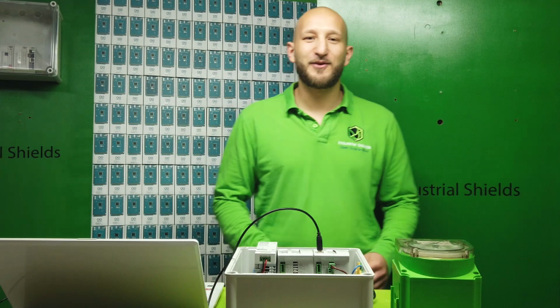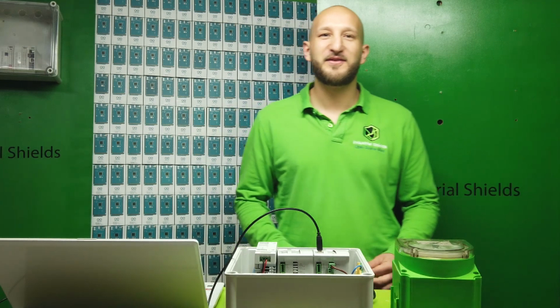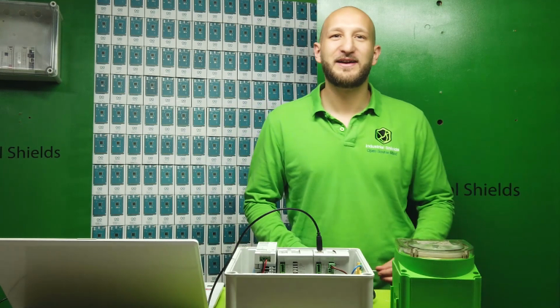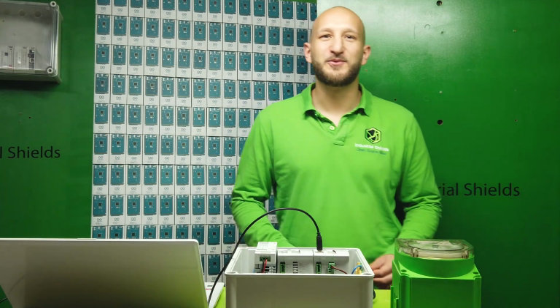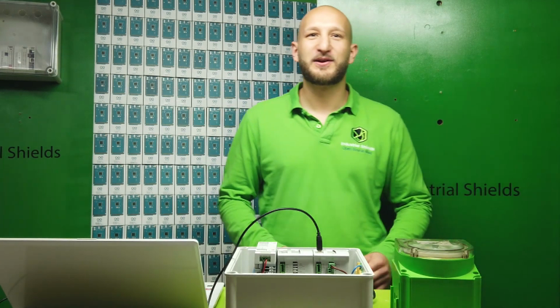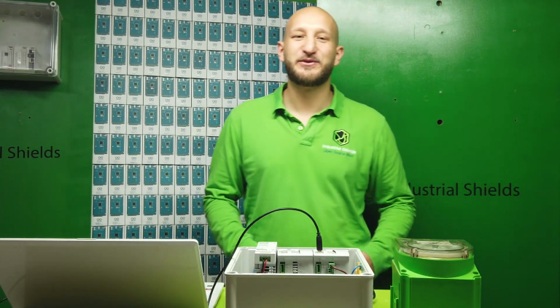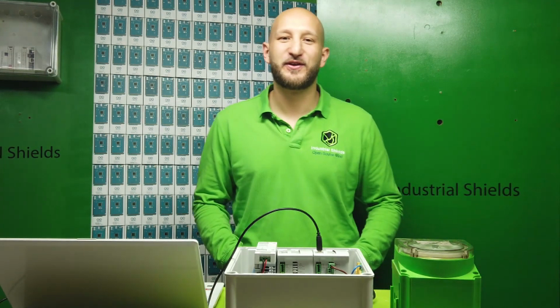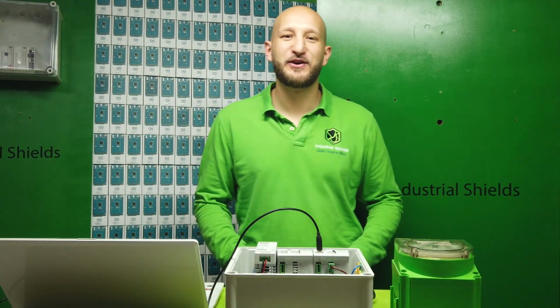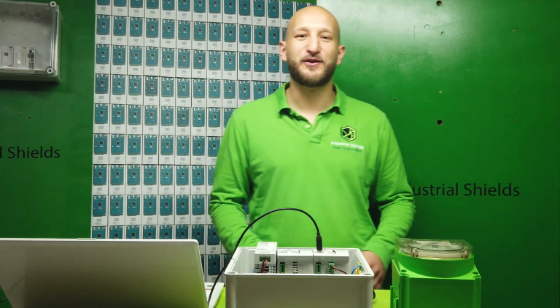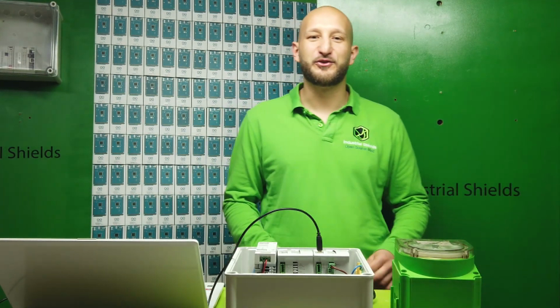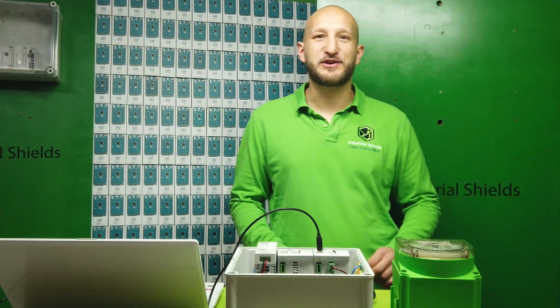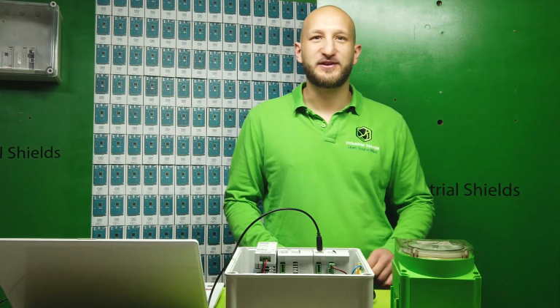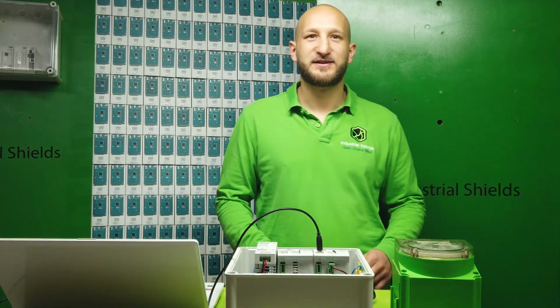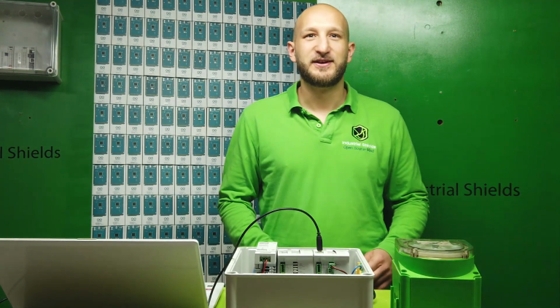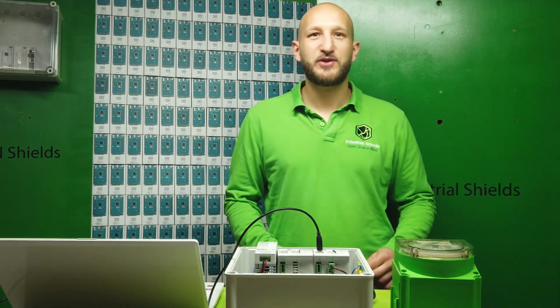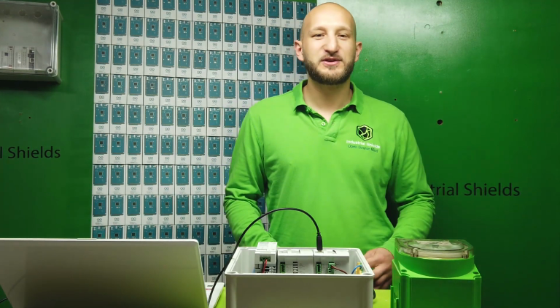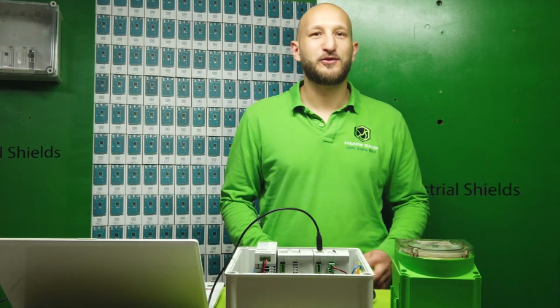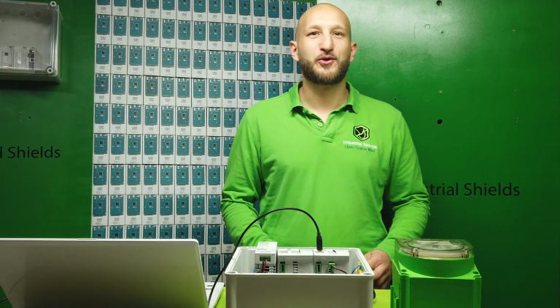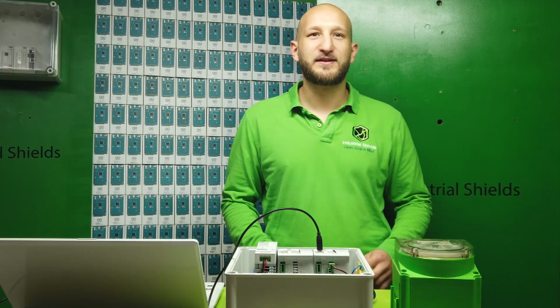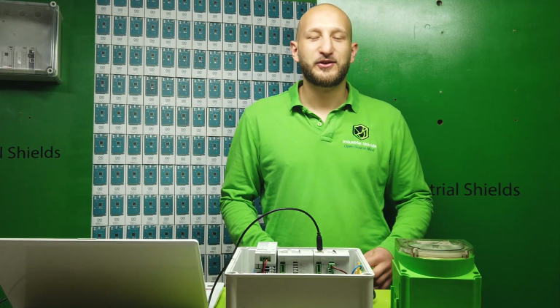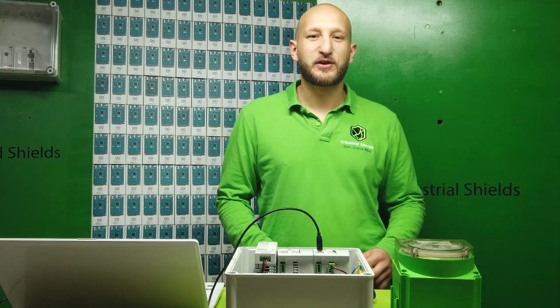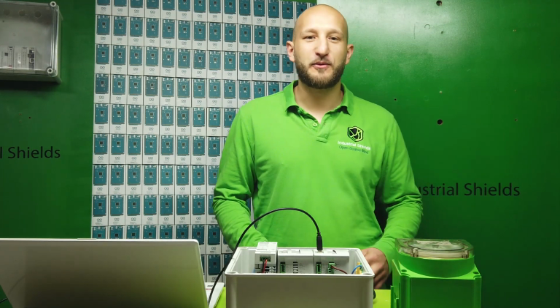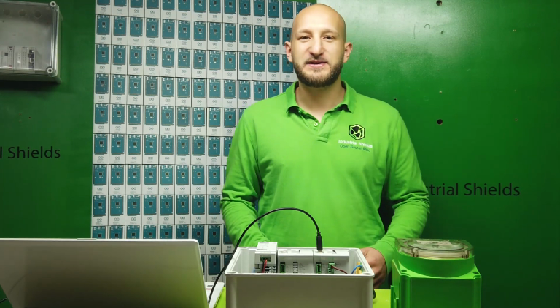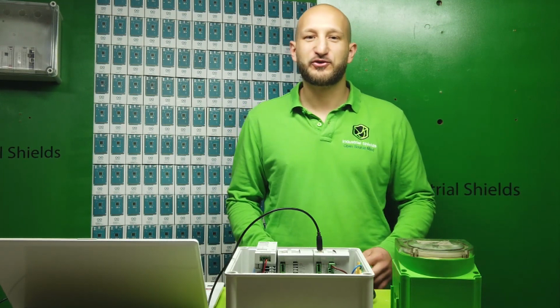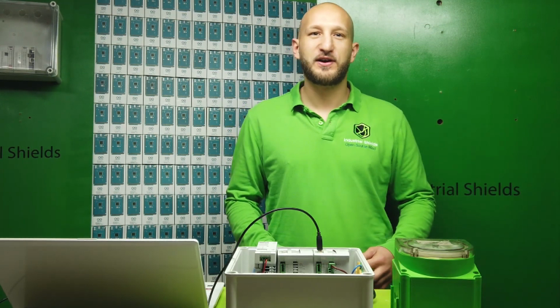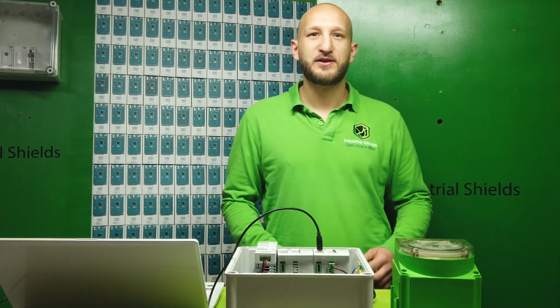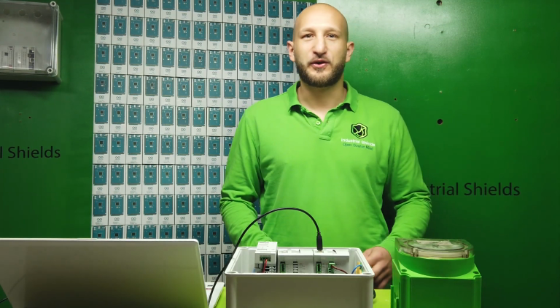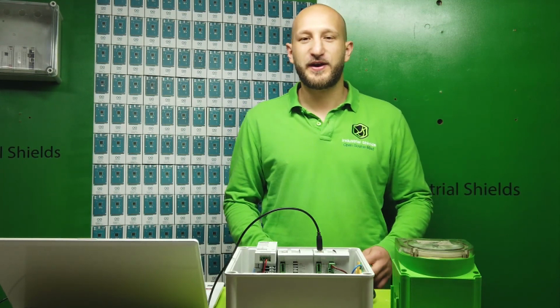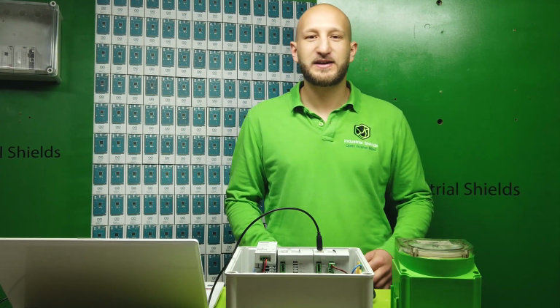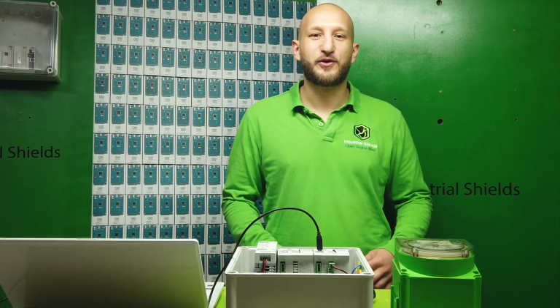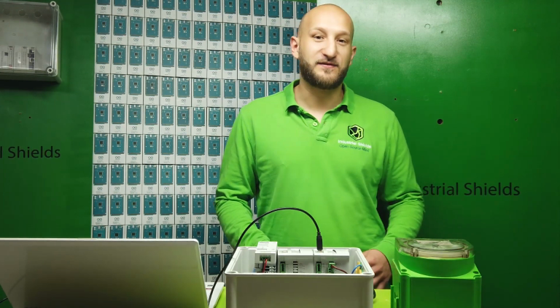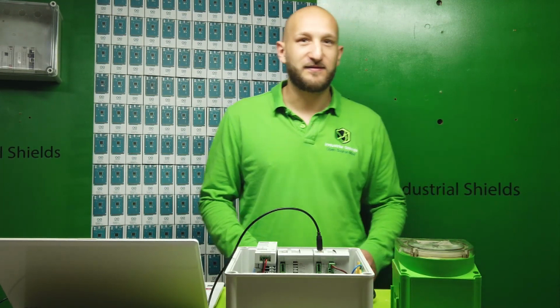Hello everybody and welcome to another video of Industrial Shifts. Today we will see how to connect two Arduino basic controllers through RS-485.